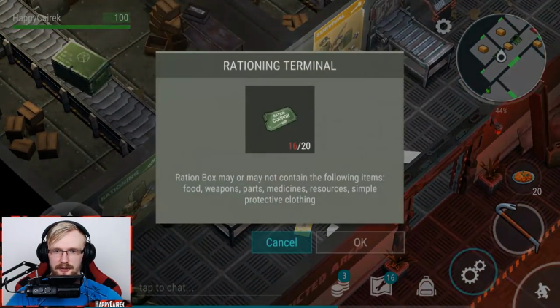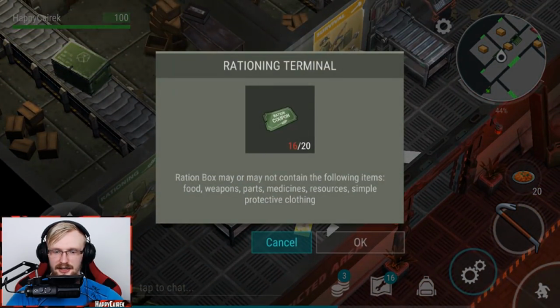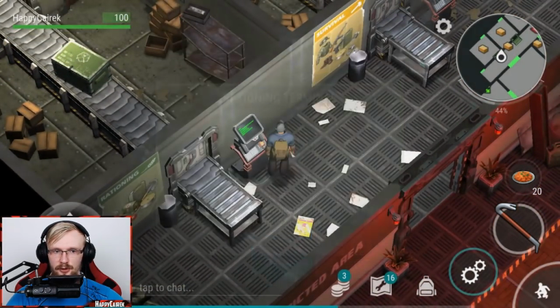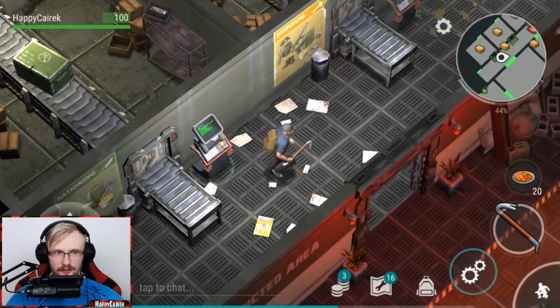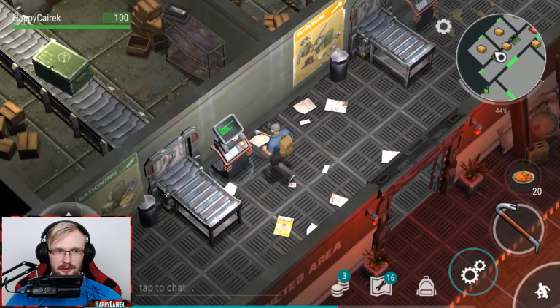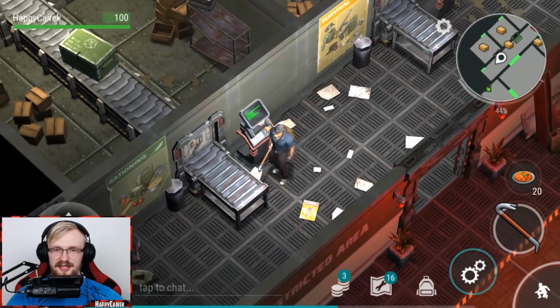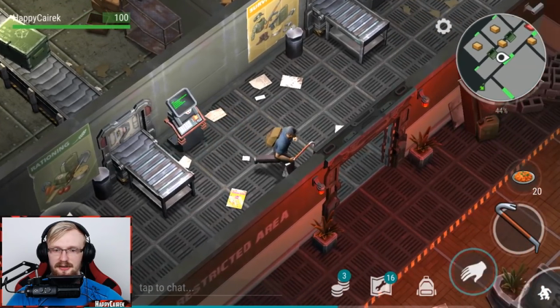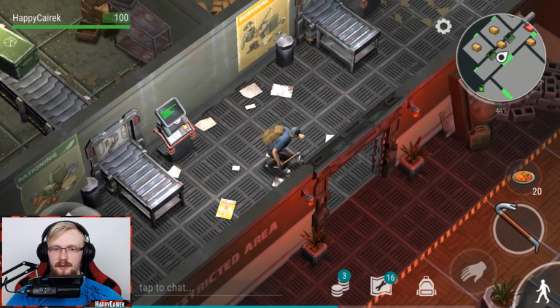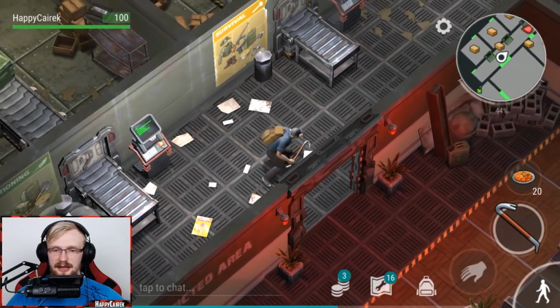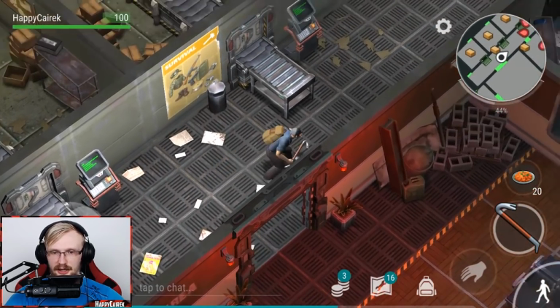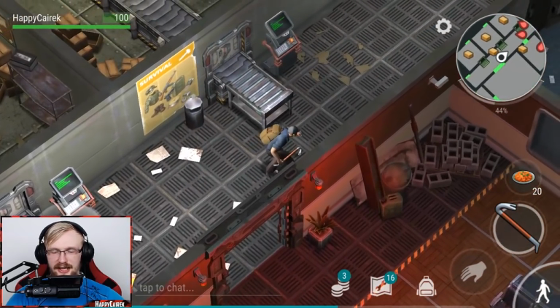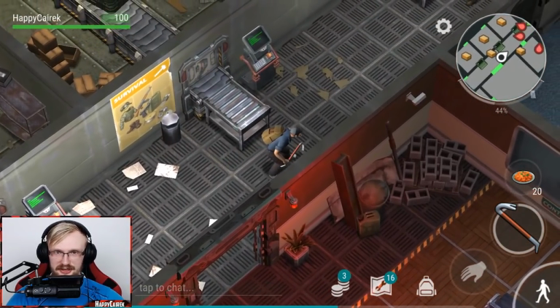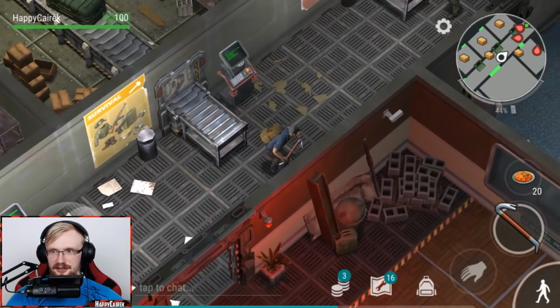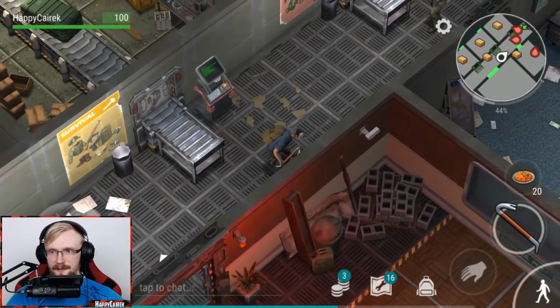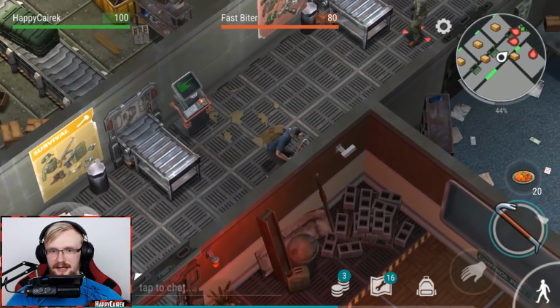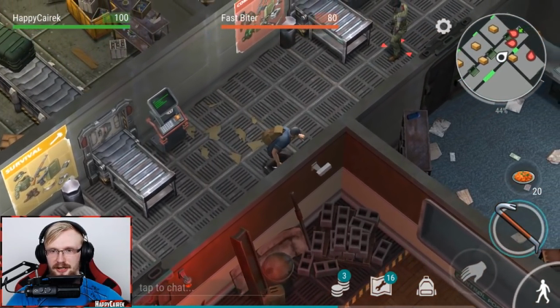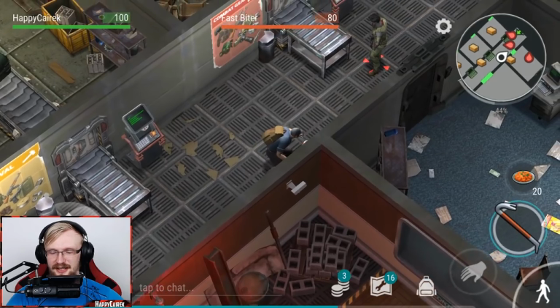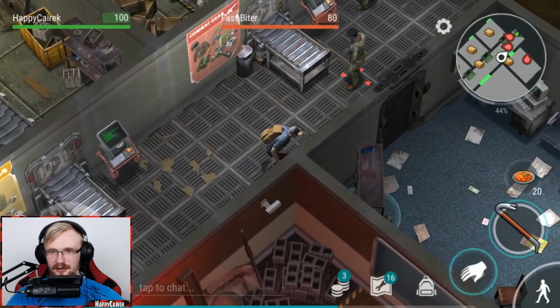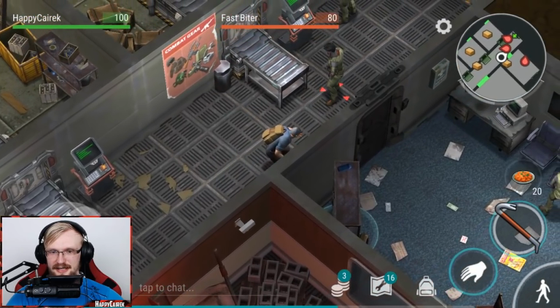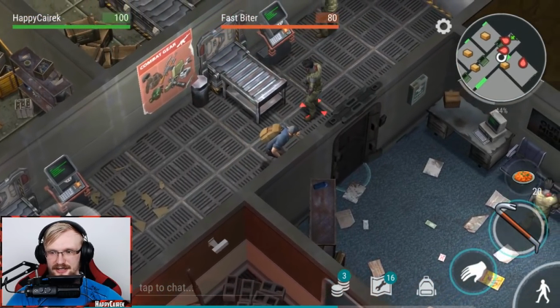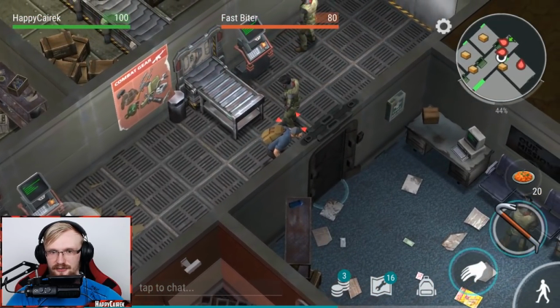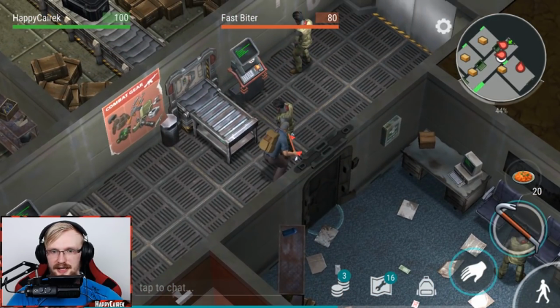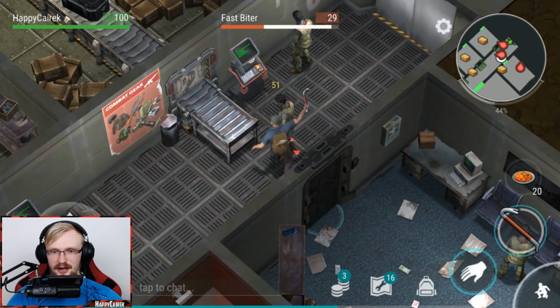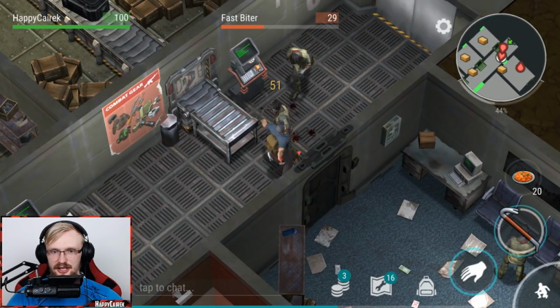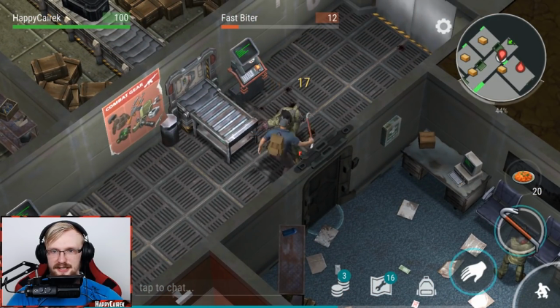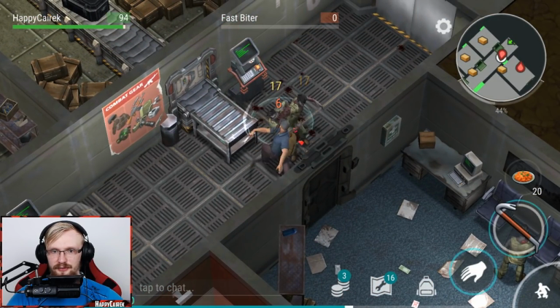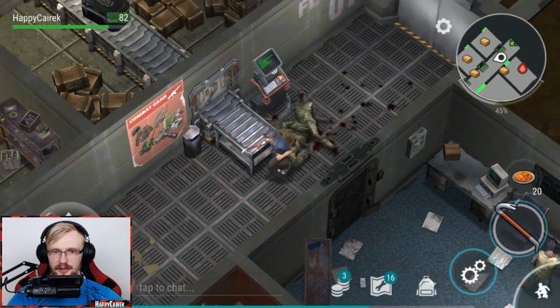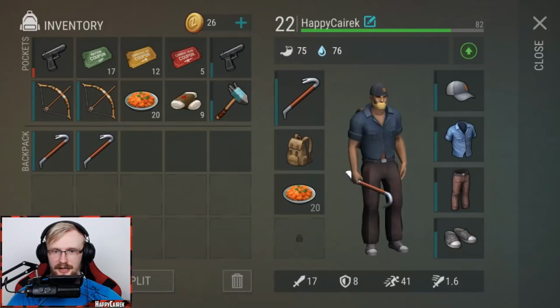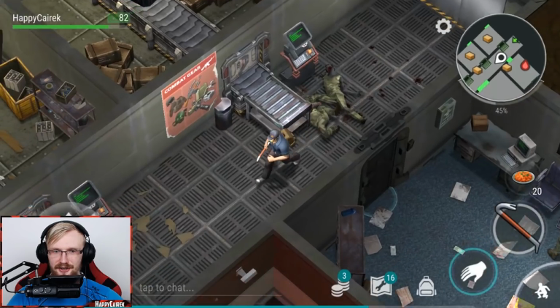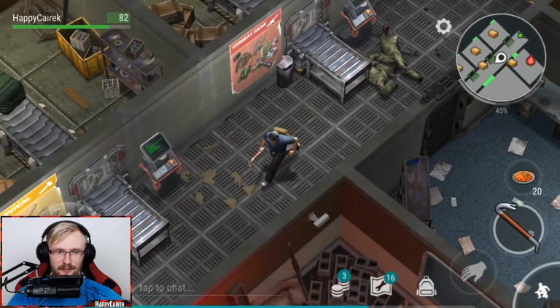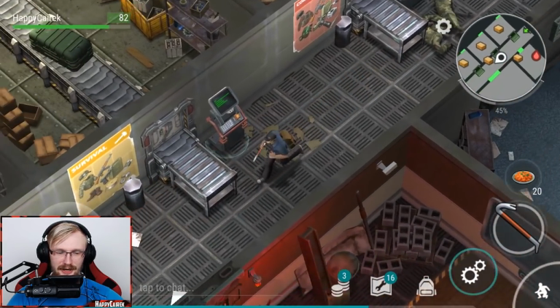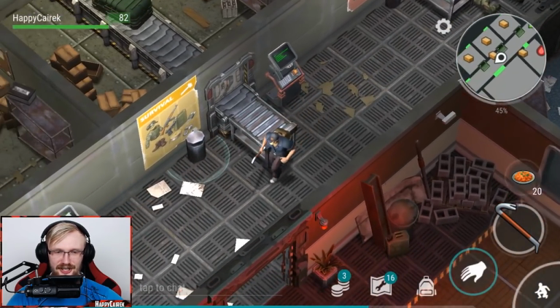Four more coupons and we're gonna be able to open up this crate. In this crate, we're gonna get that hobo set, as they call it. It's pretty good - it's gonna save us a lot of food. As for now, we're just wasting more food. Here we go, guys - another green coupon already. Let's check it out.